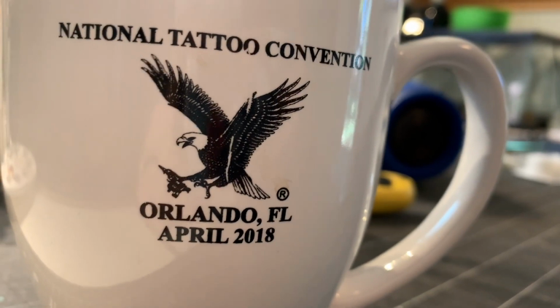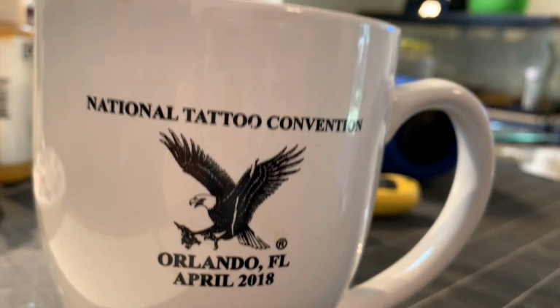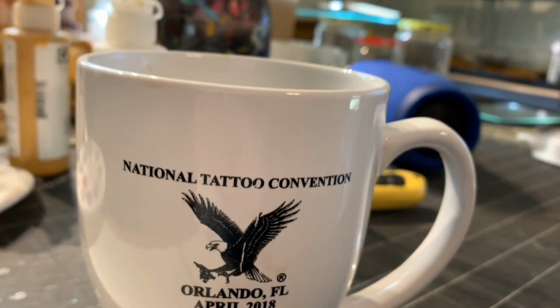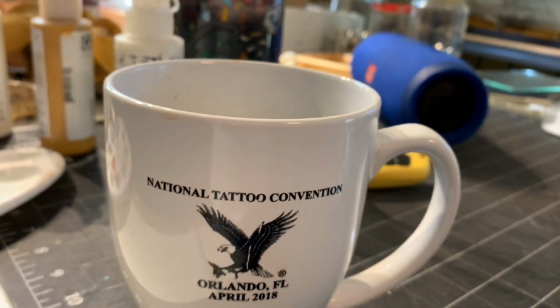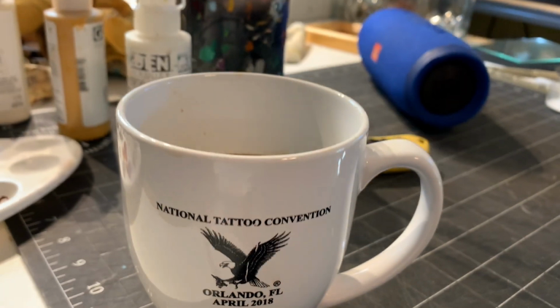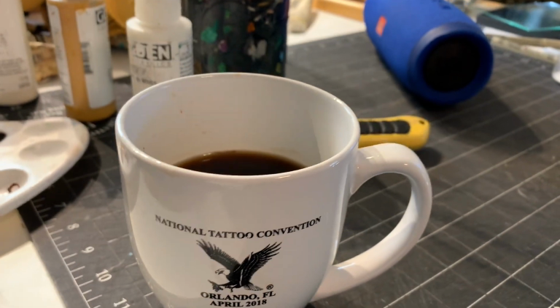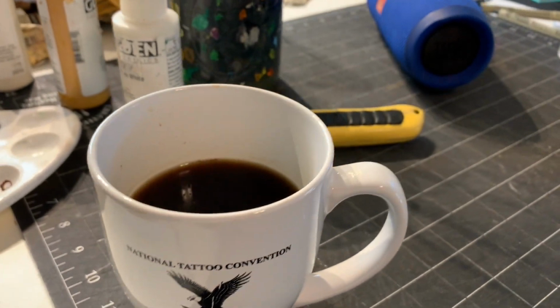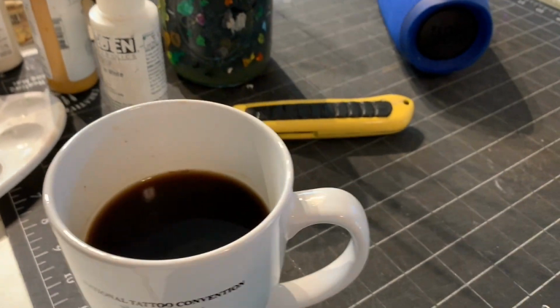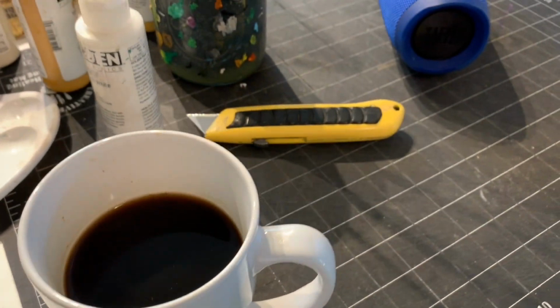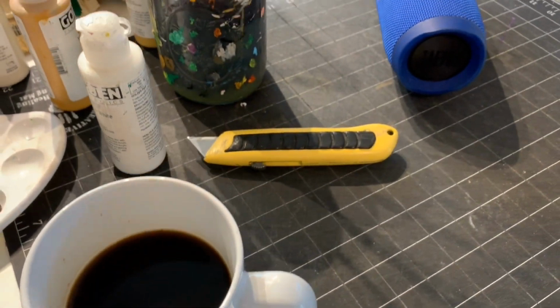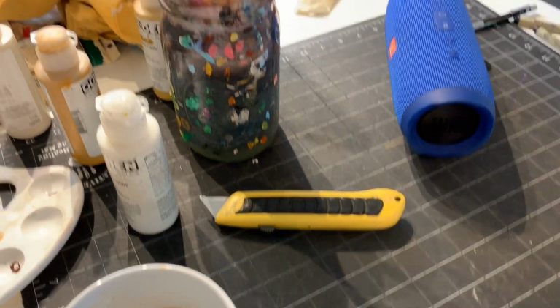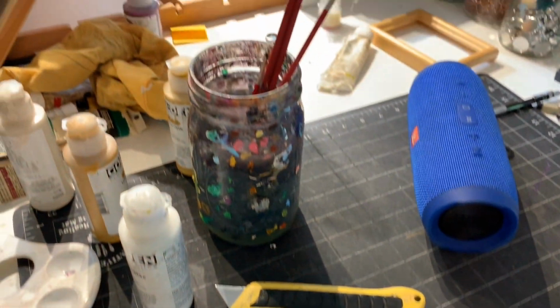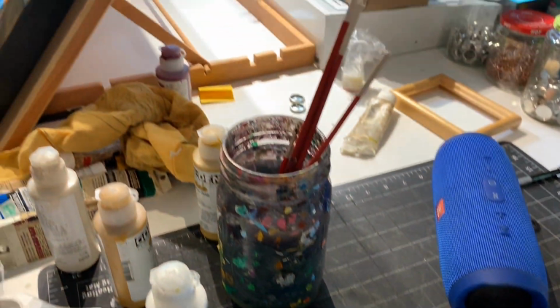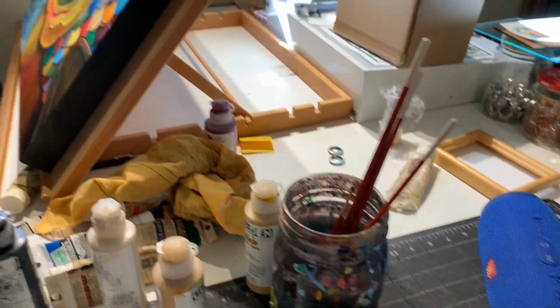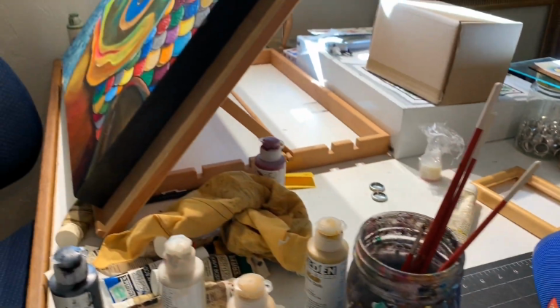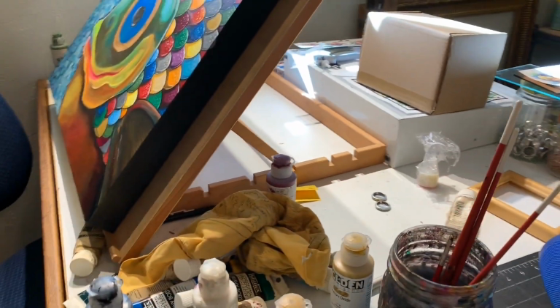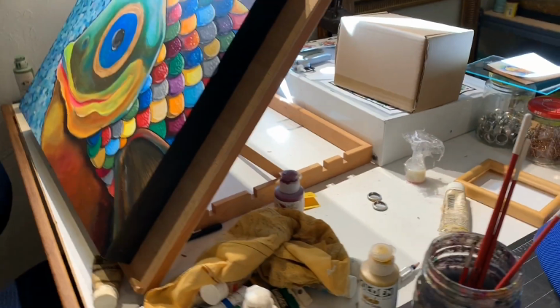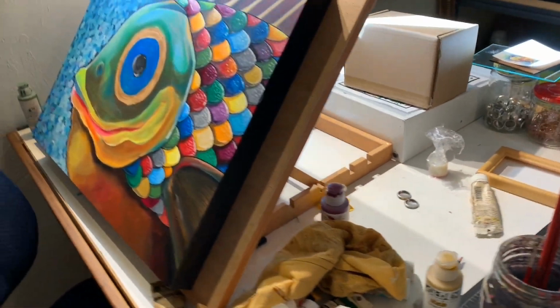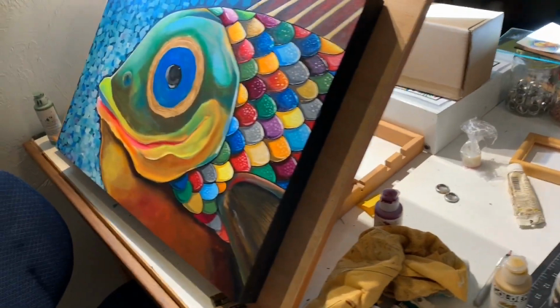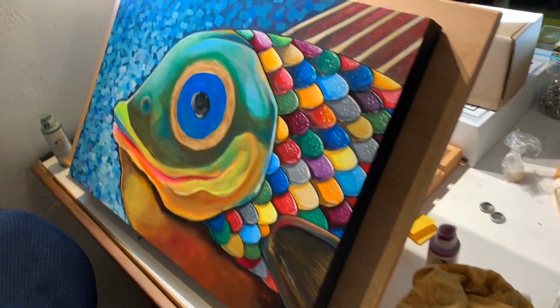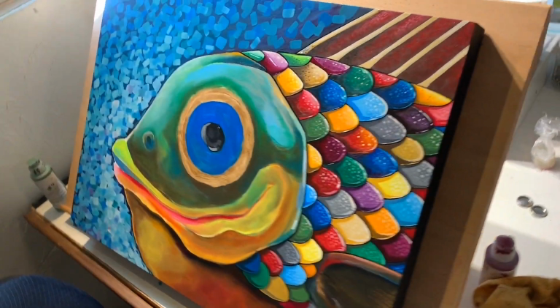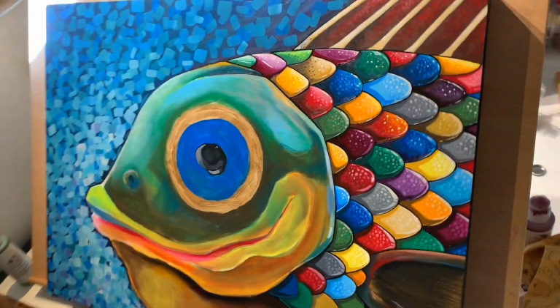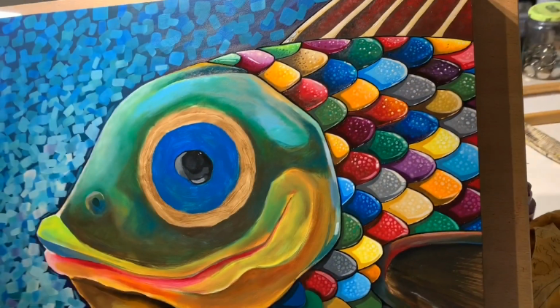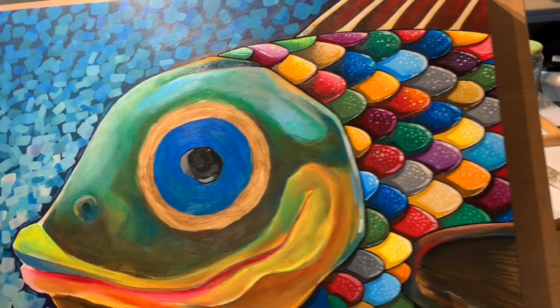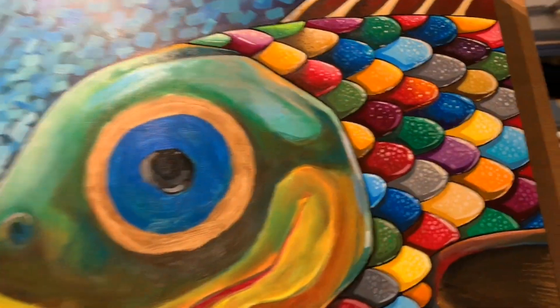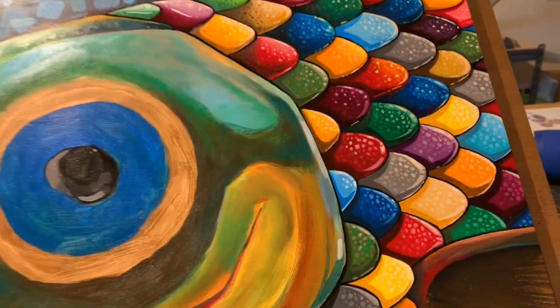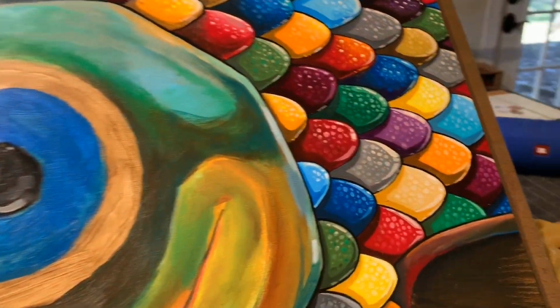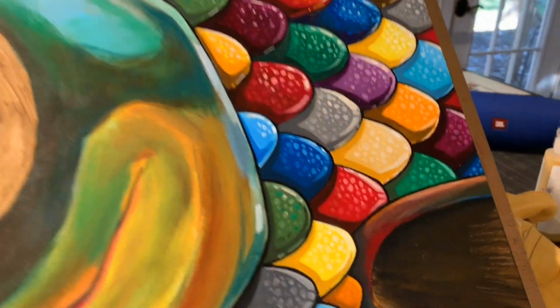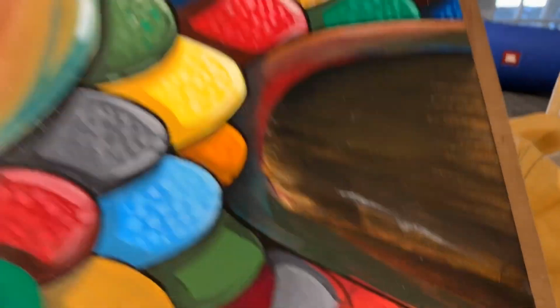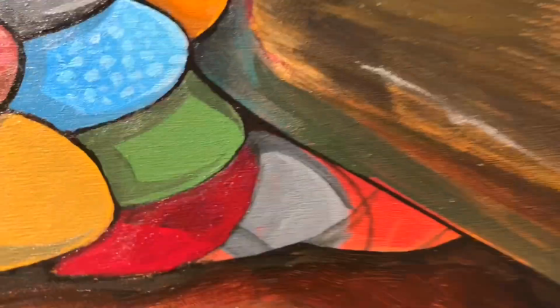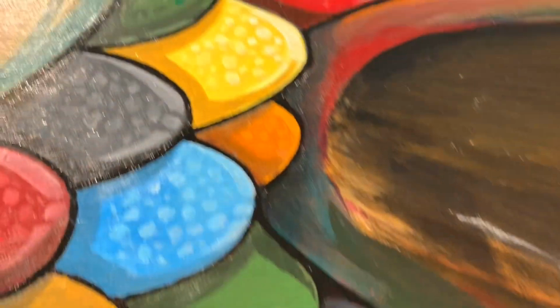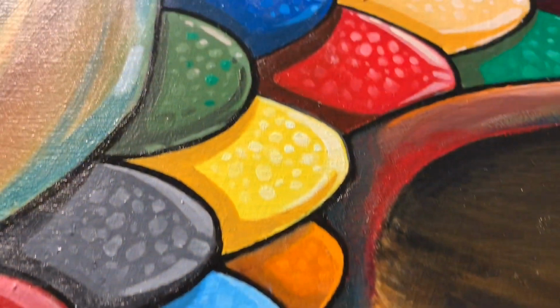Hey everybody, I just wanted to give you a quick studio tour. It's super messy right now, but I'm committing to being more real right now. Here's what I'm working on — it's a commission.